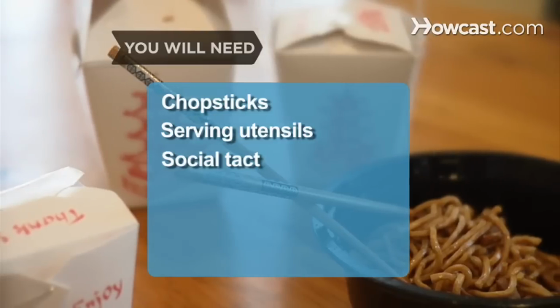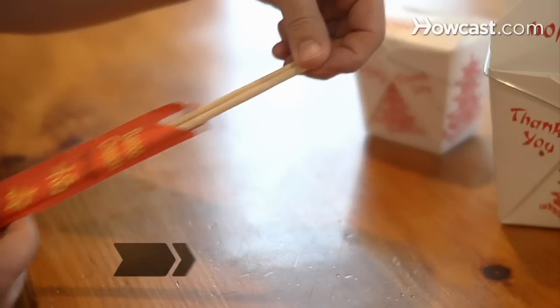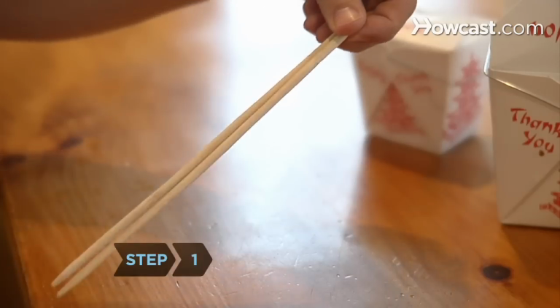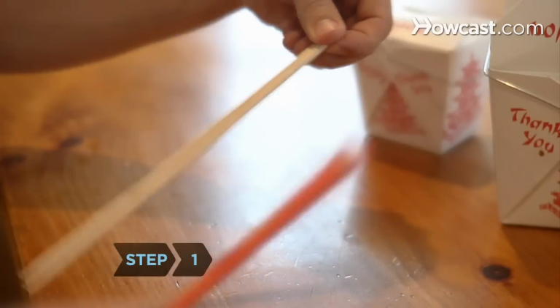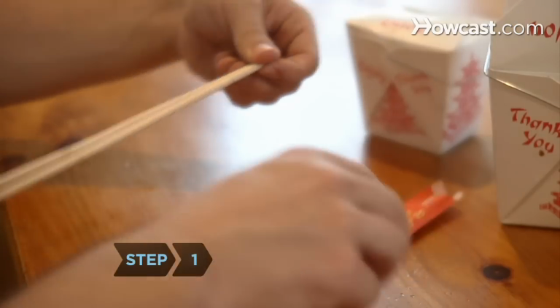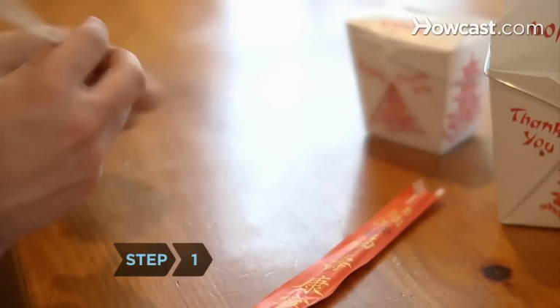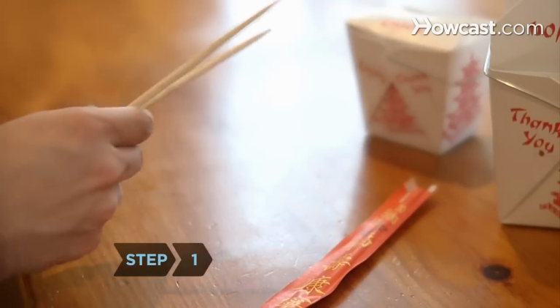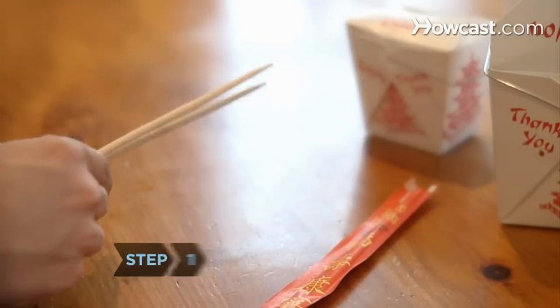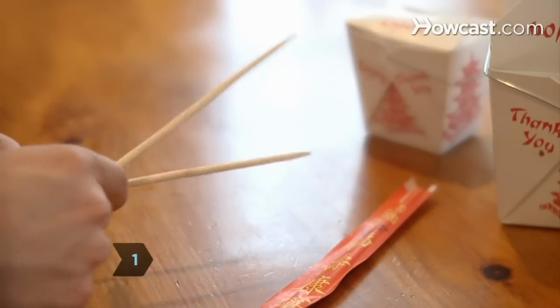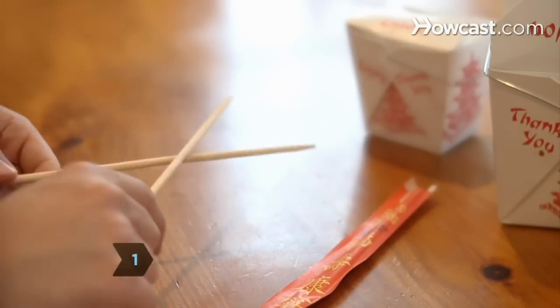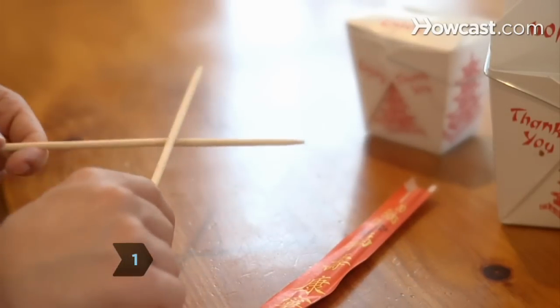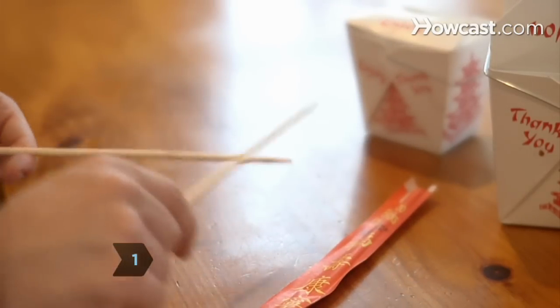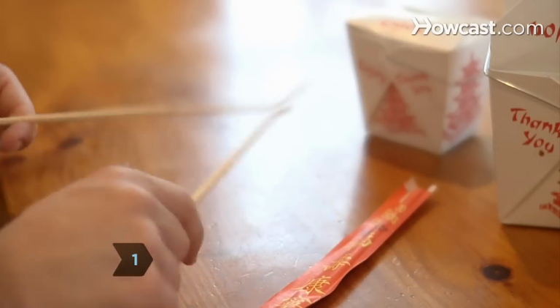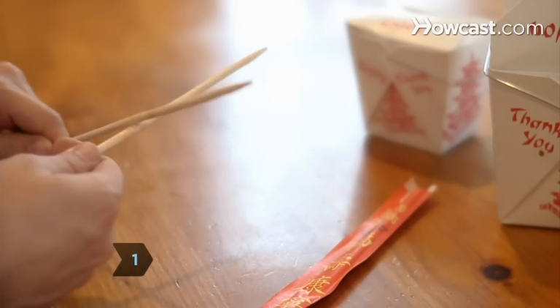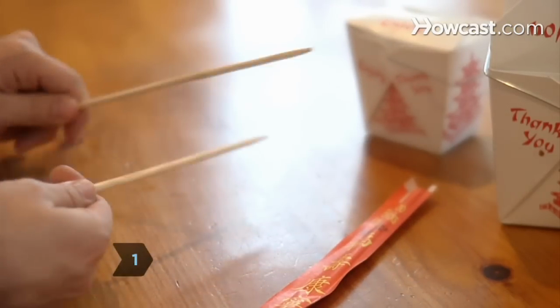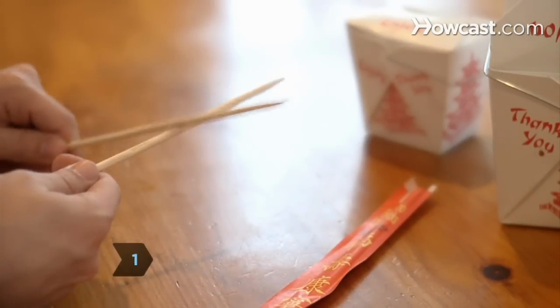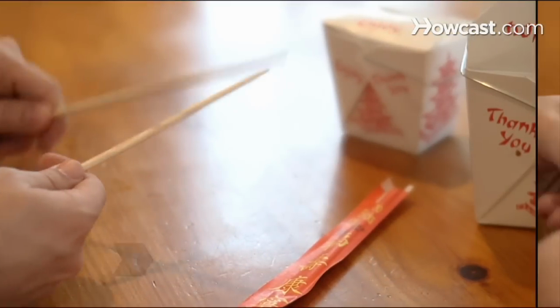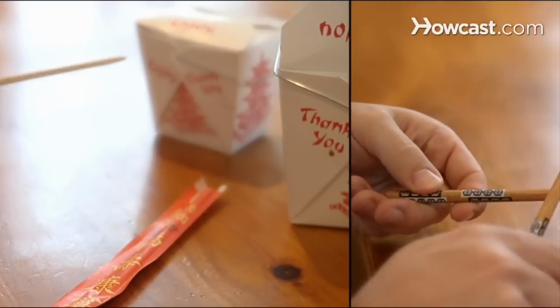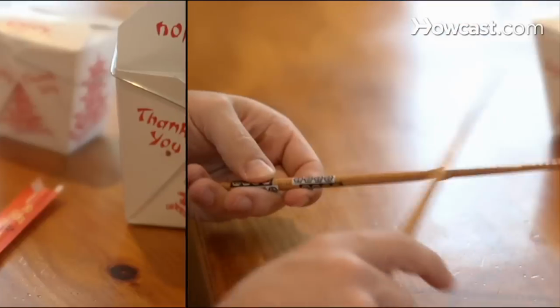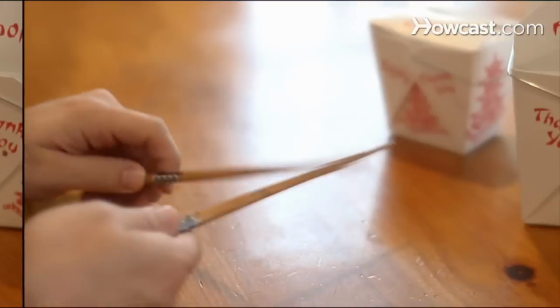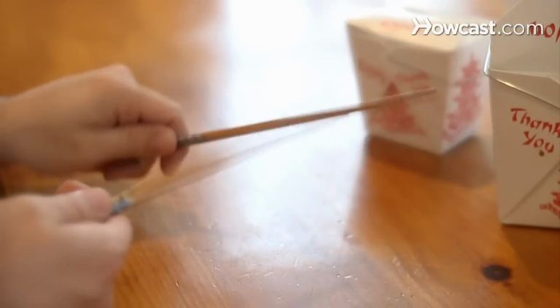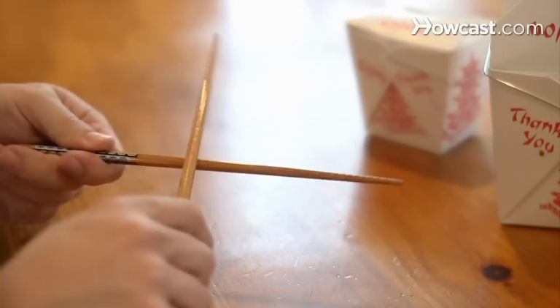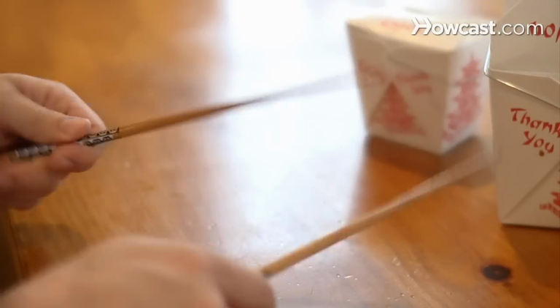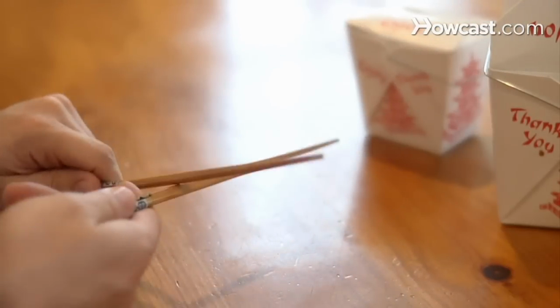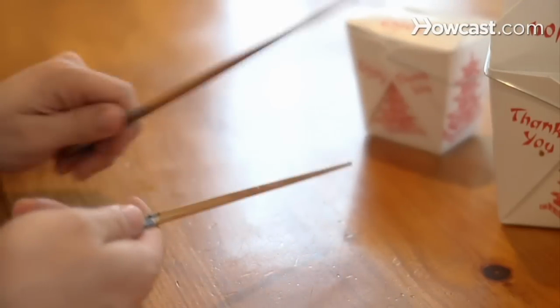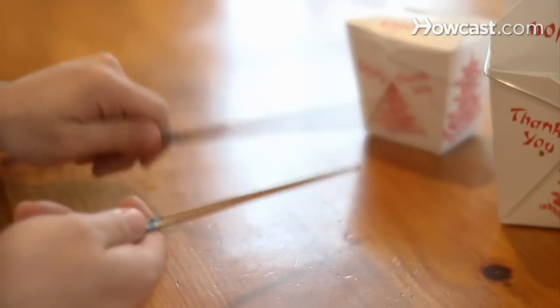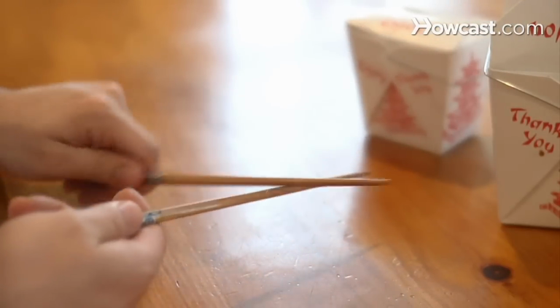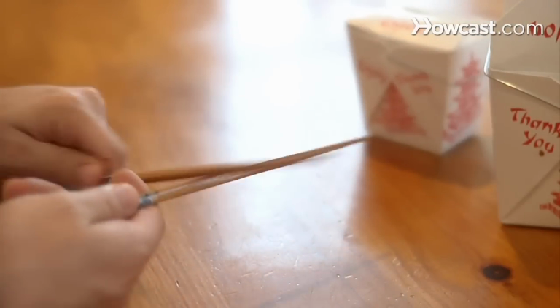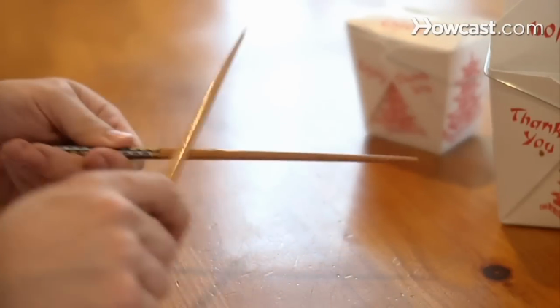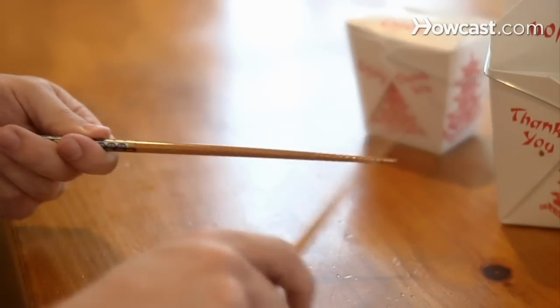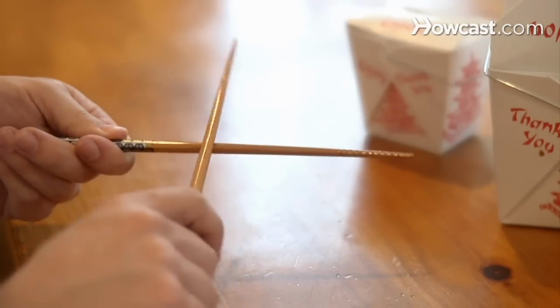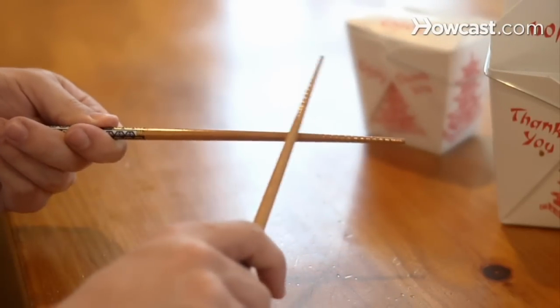Step 1. Don't rub your chopsticks together, unless they are disposable and you can see splinters. Doing this with quality chopsticks insults the host by indicating you think the chopsticks are cheap.